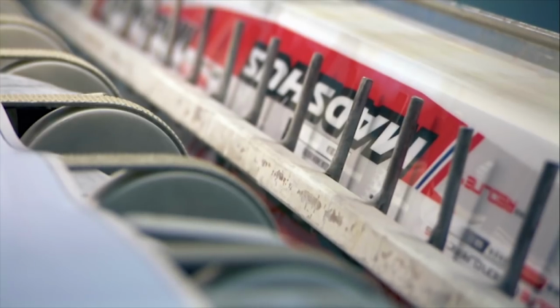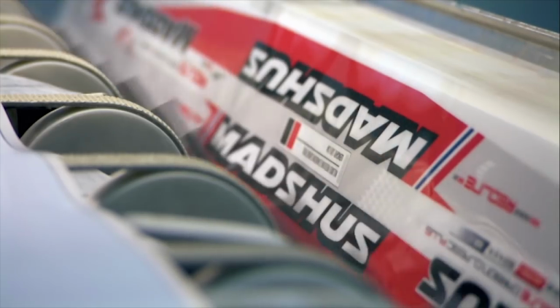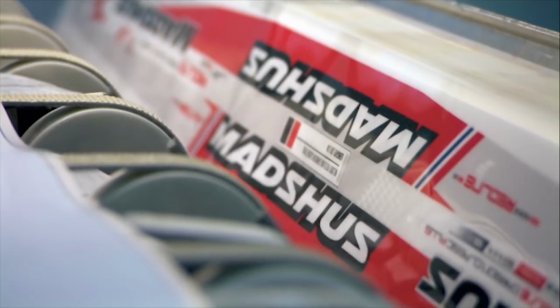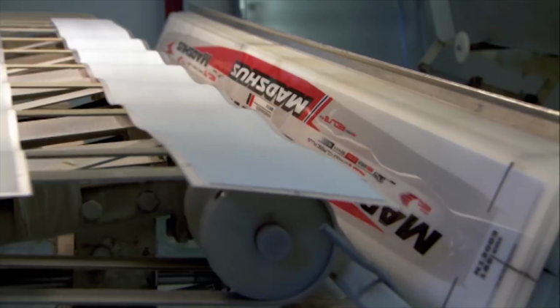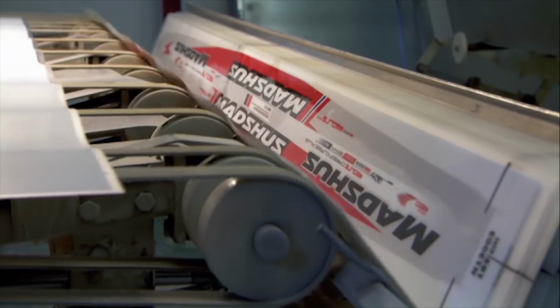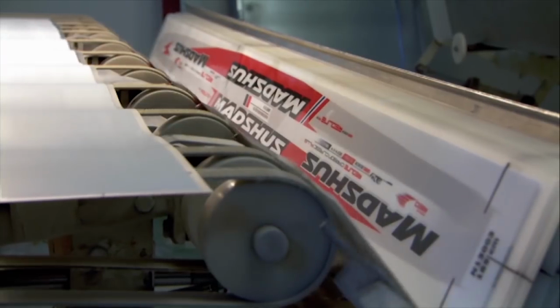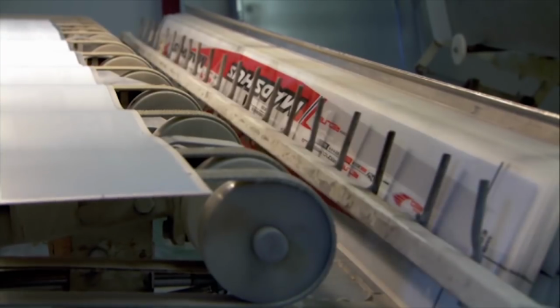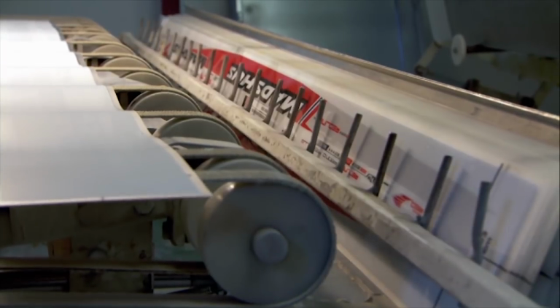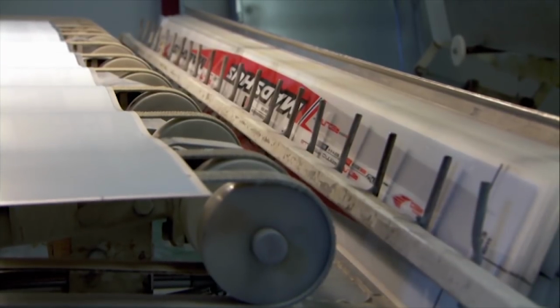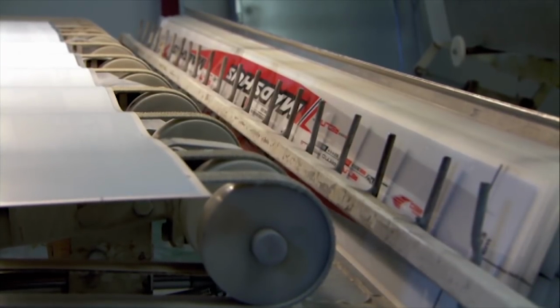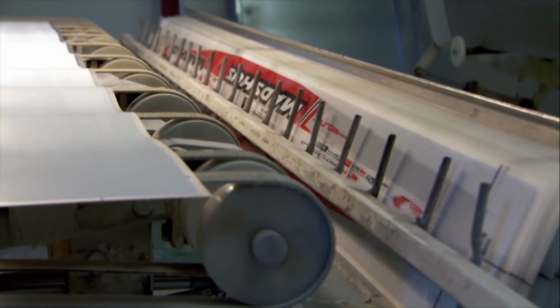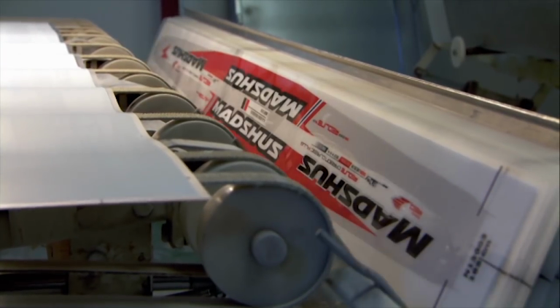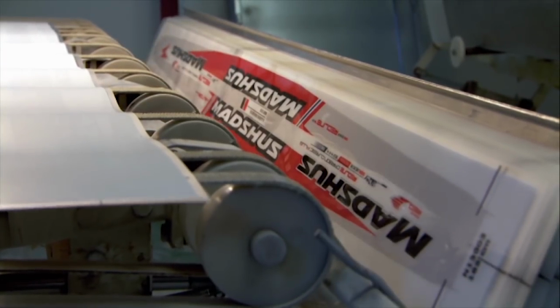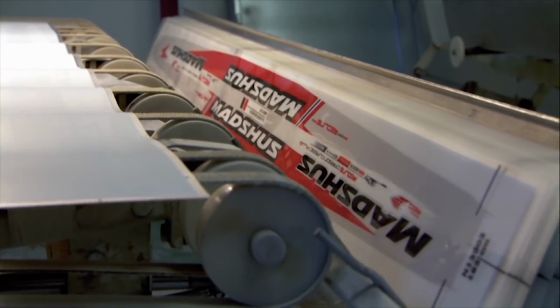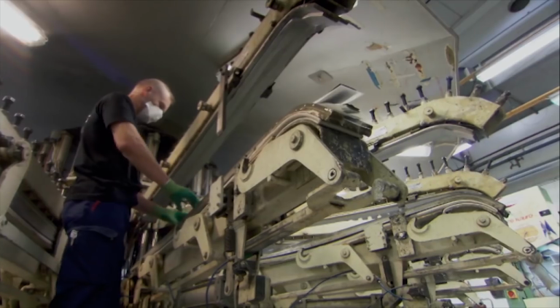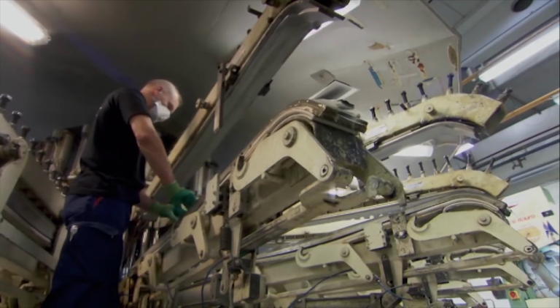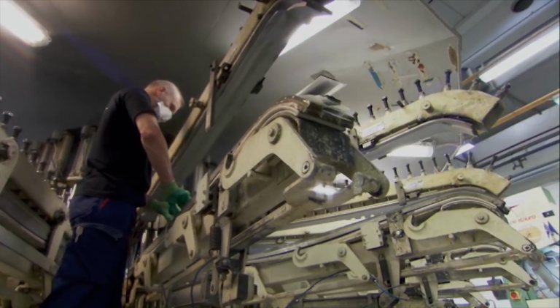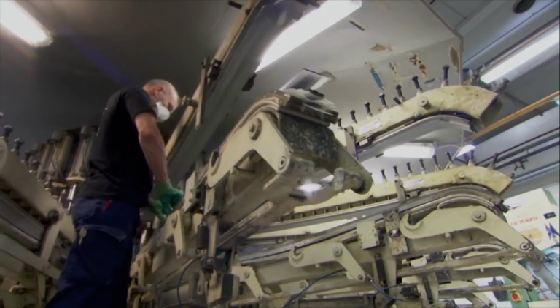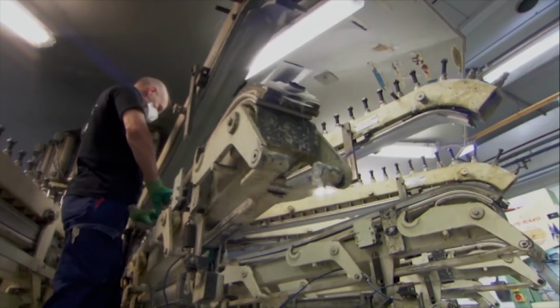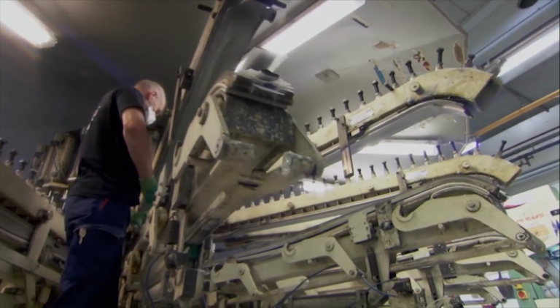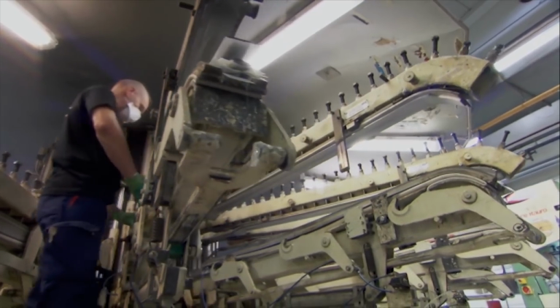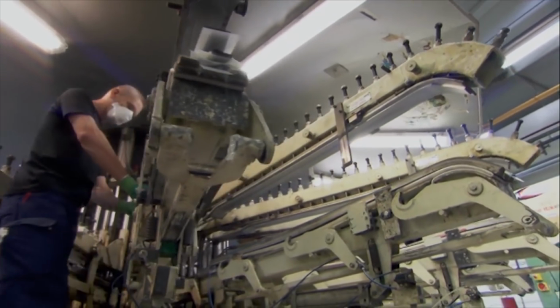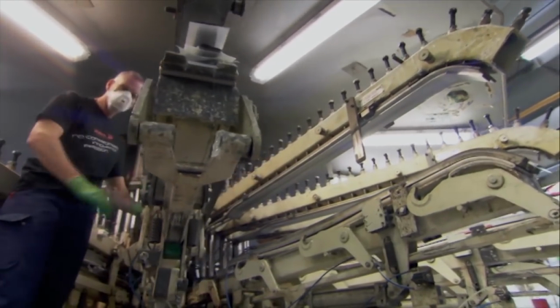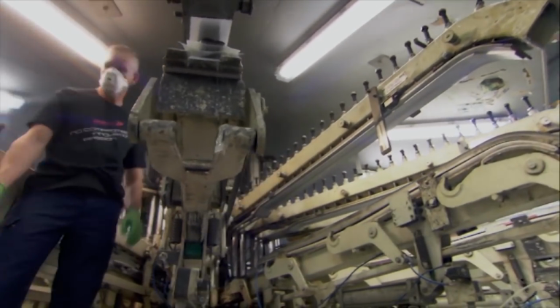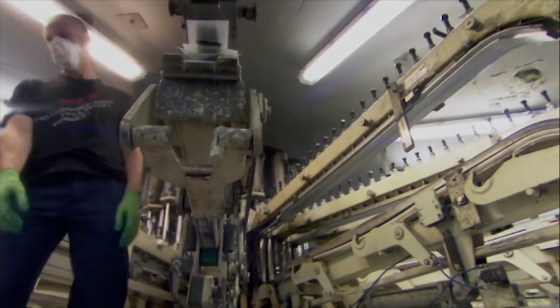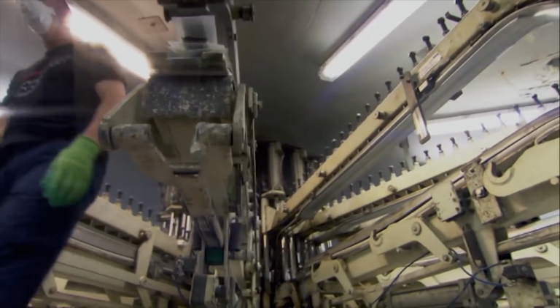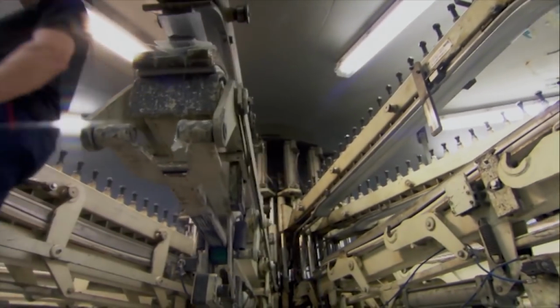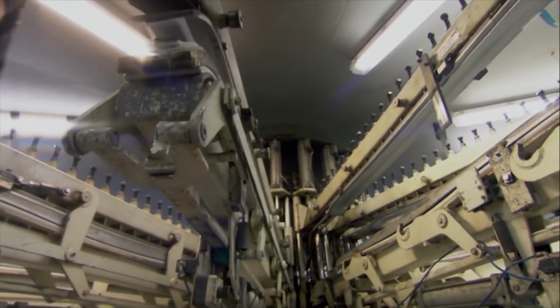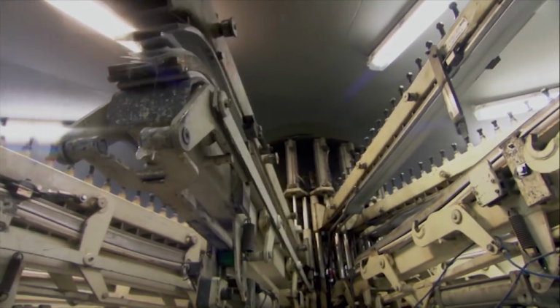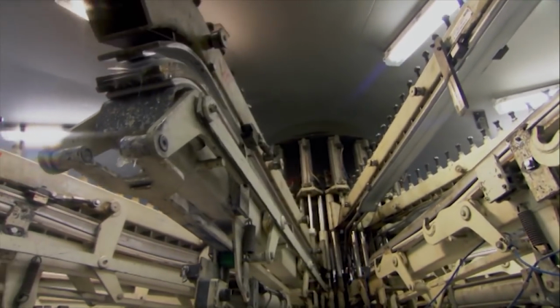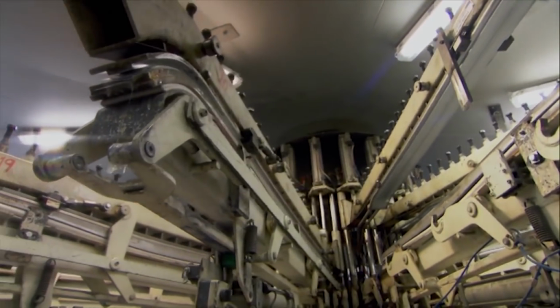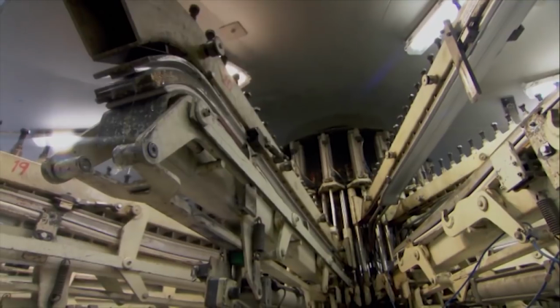The next challenge is to combine the core and the outer cap together into one whole ski. And that's done using this high-tech sandwich maker — a ski press.